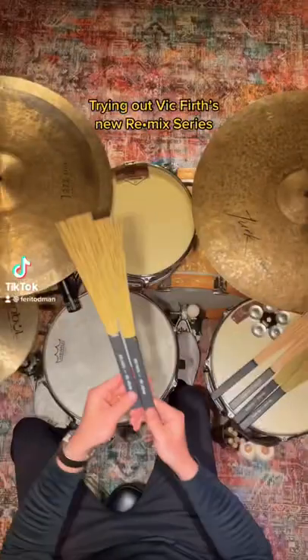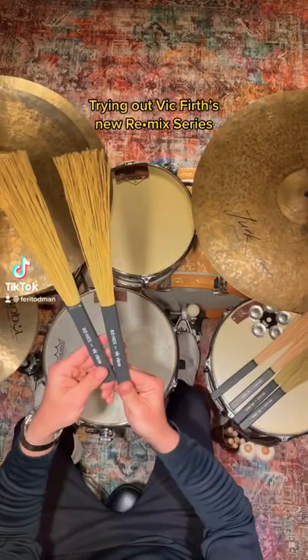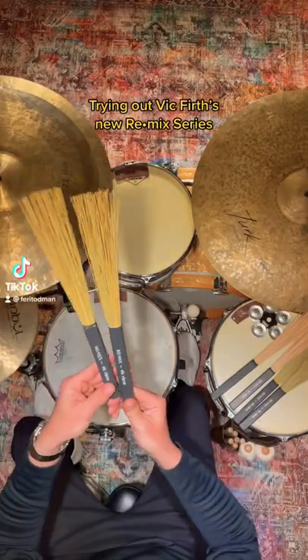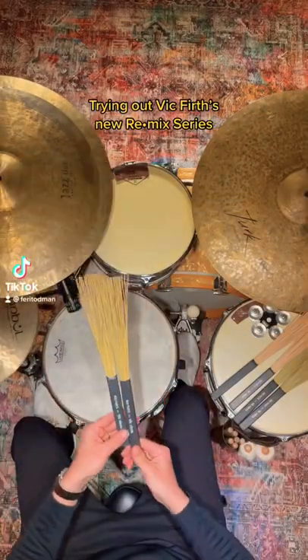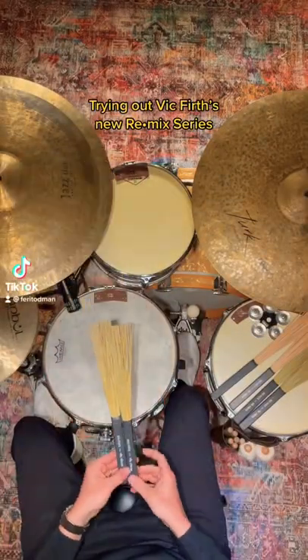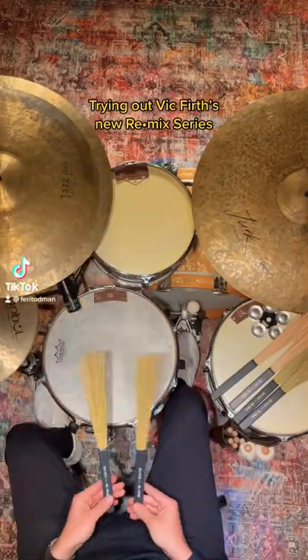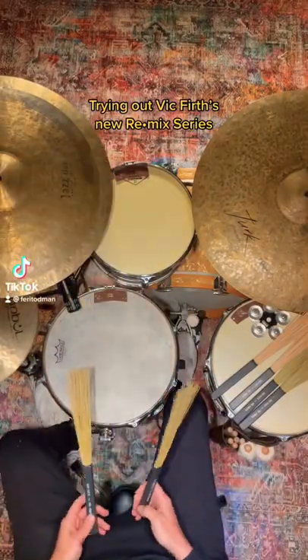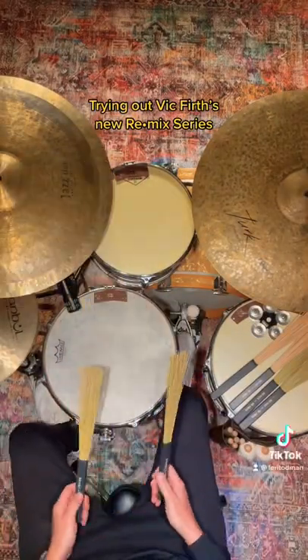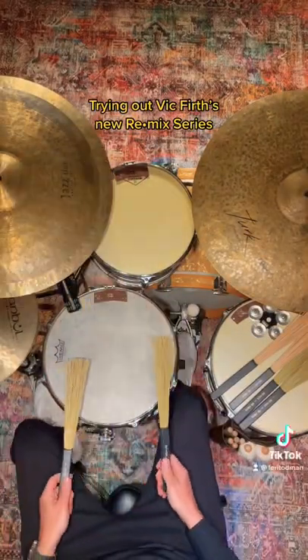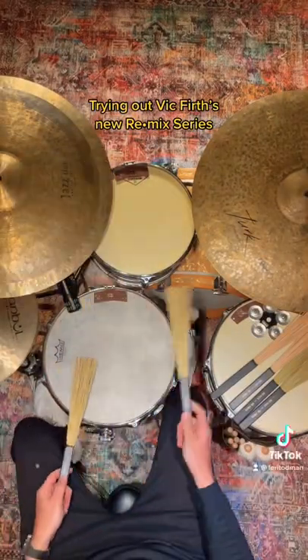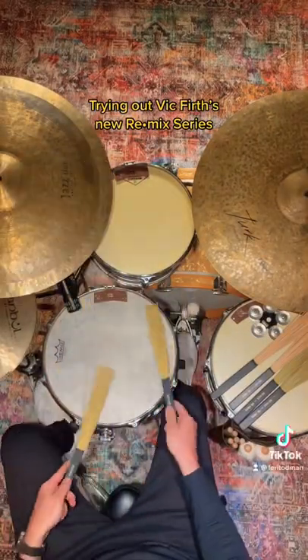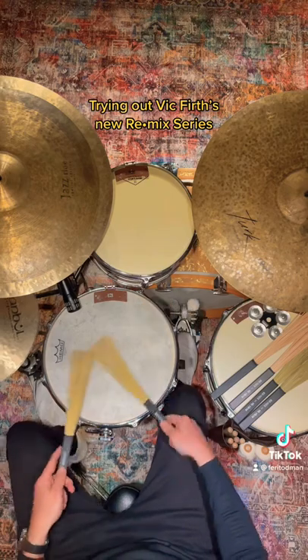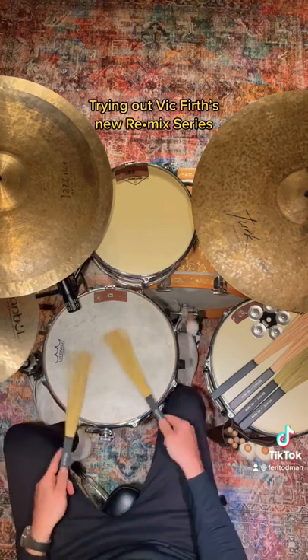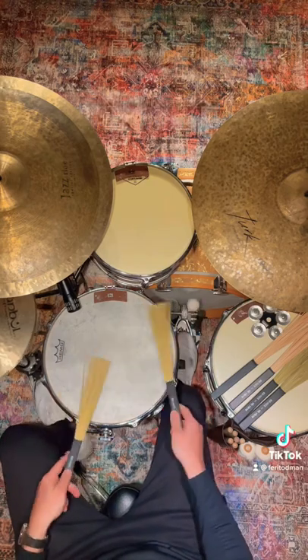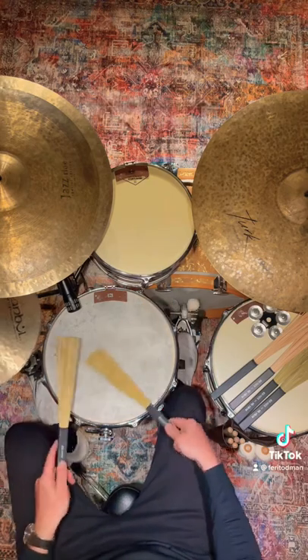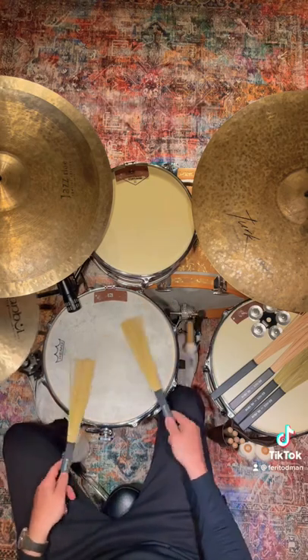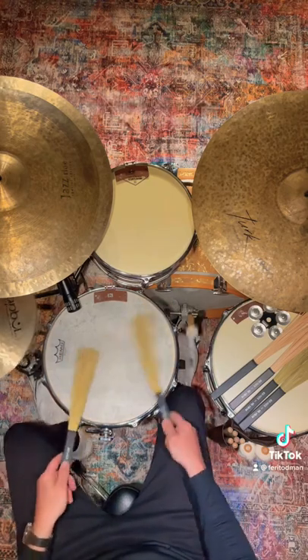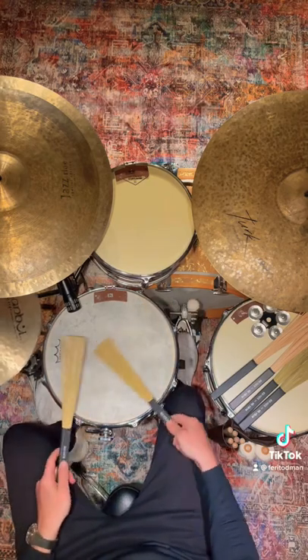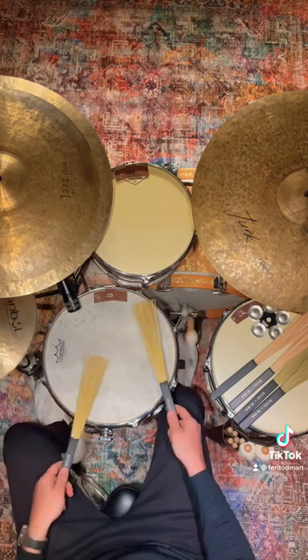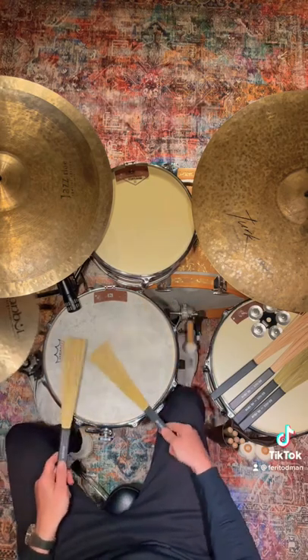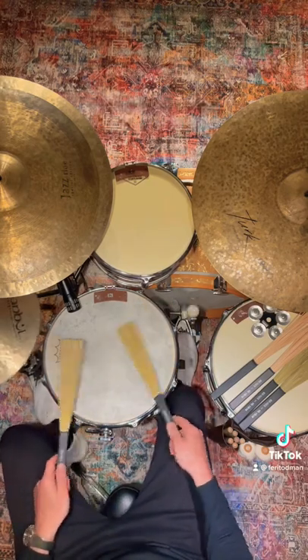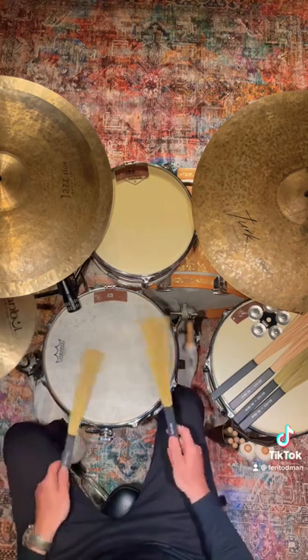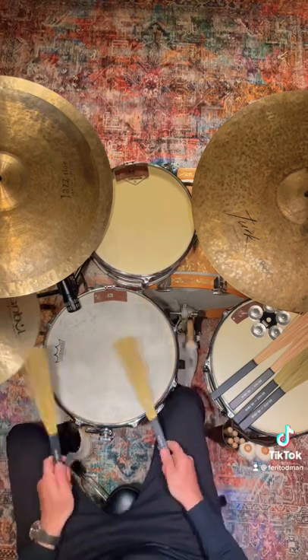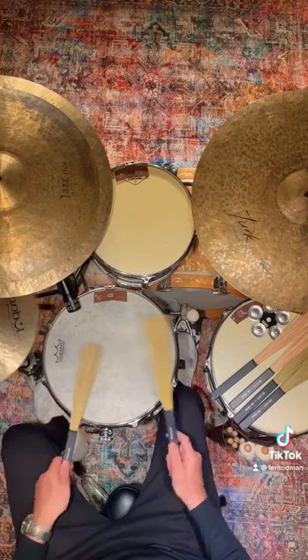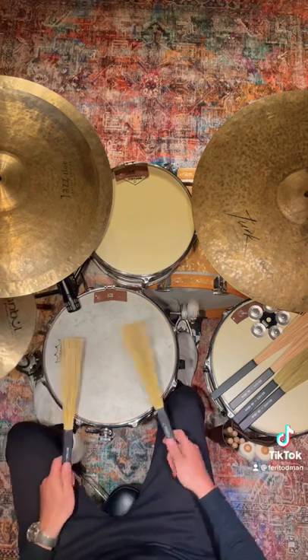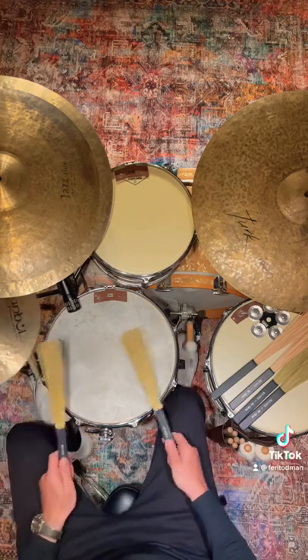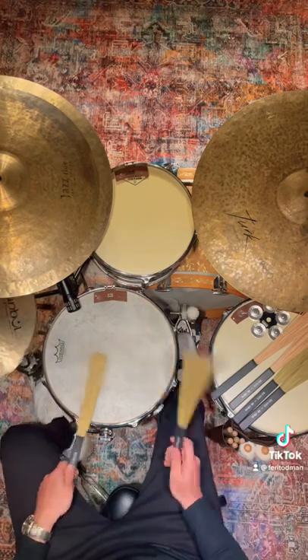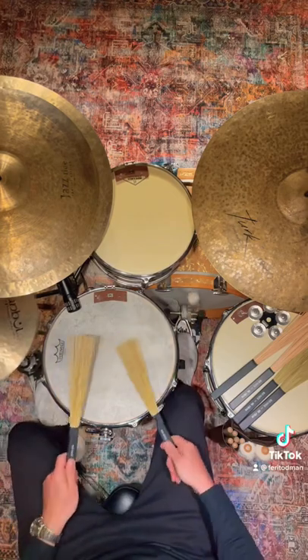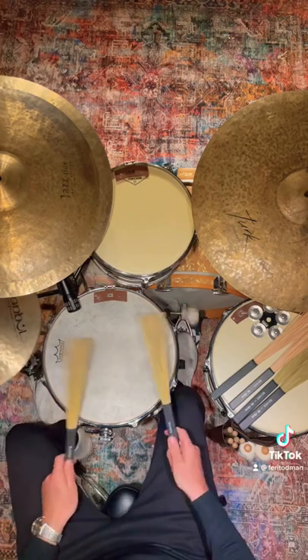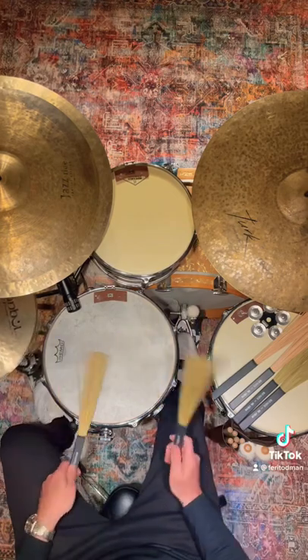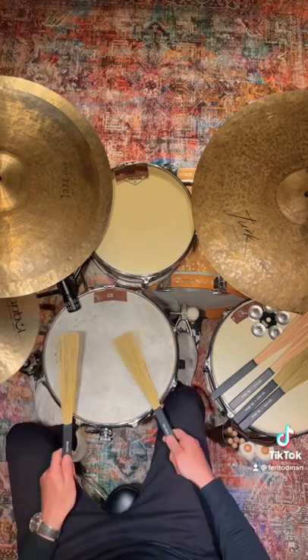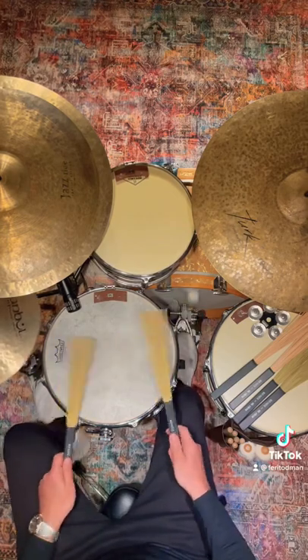Hi everyone, so this is Vic Firth's Remix Series review. The first one is the Broomkorn RM1. Kind of feels light on my hands, but the sound is beautiful. Really beautiful, as you can hear.